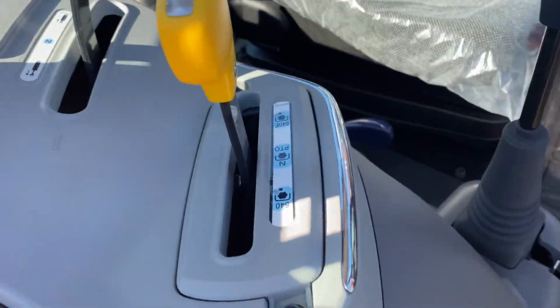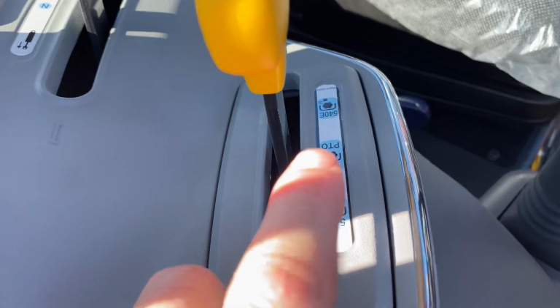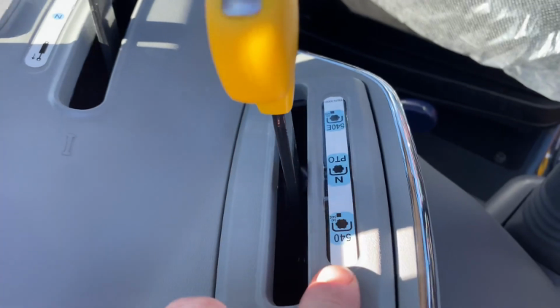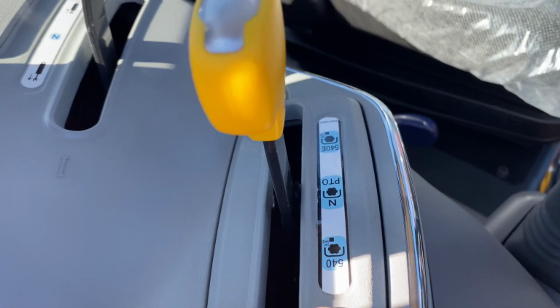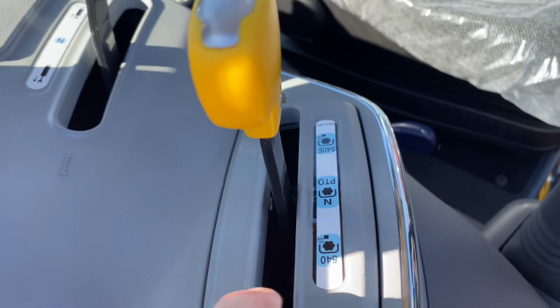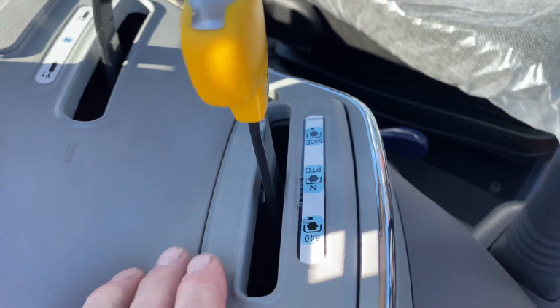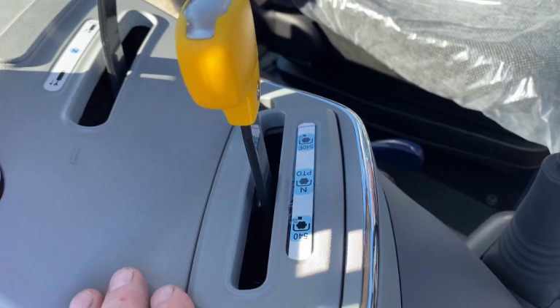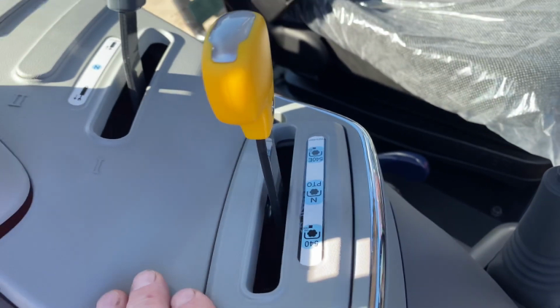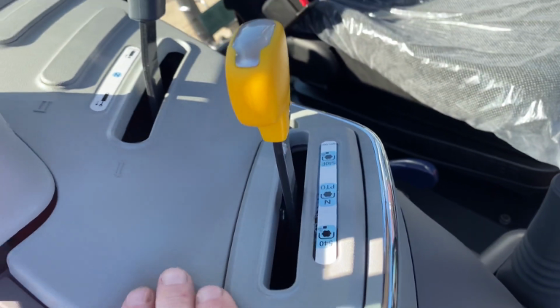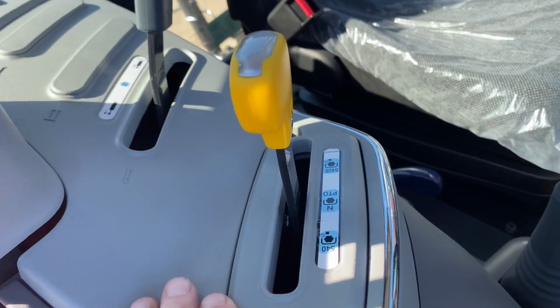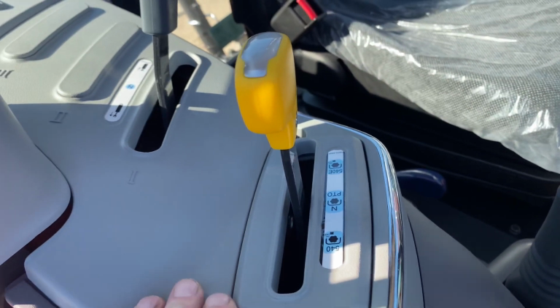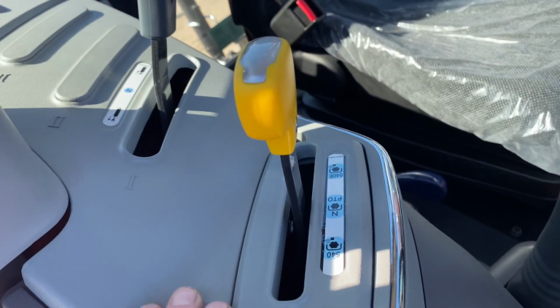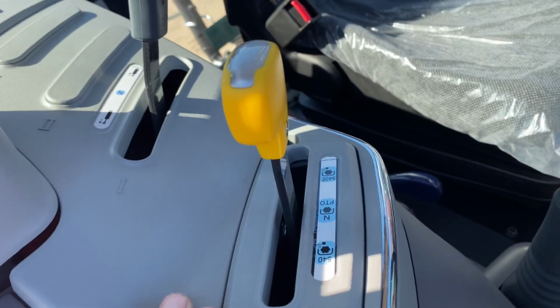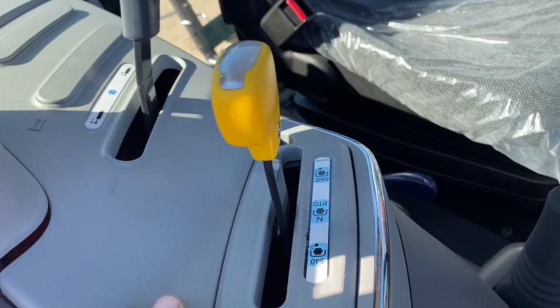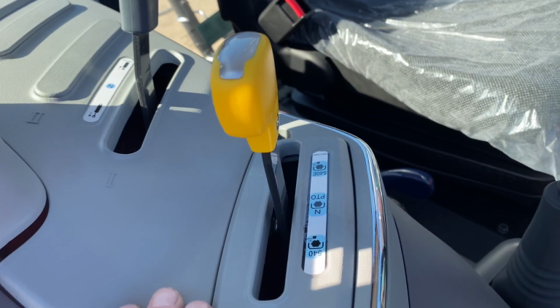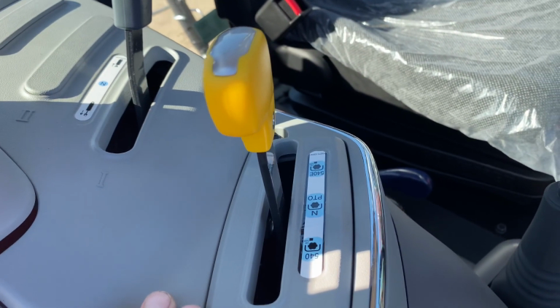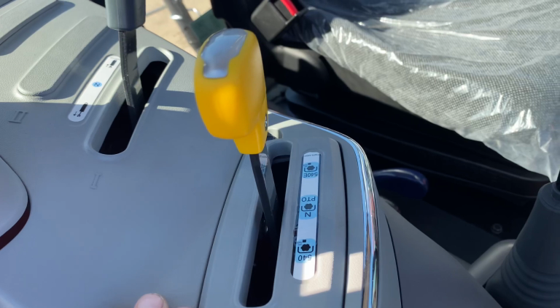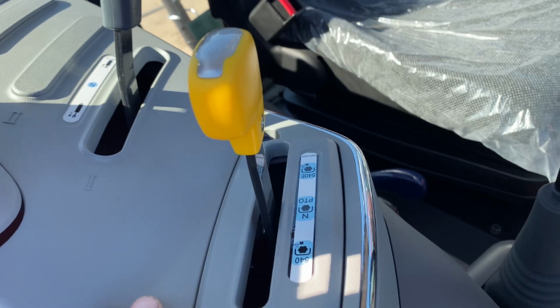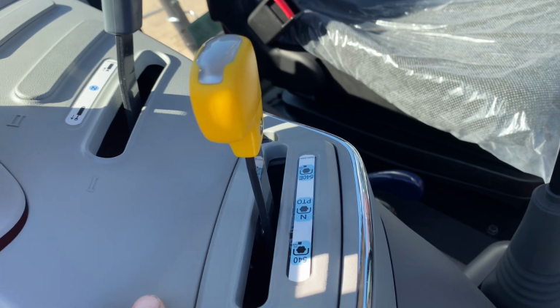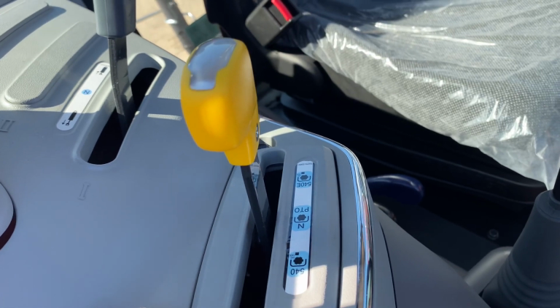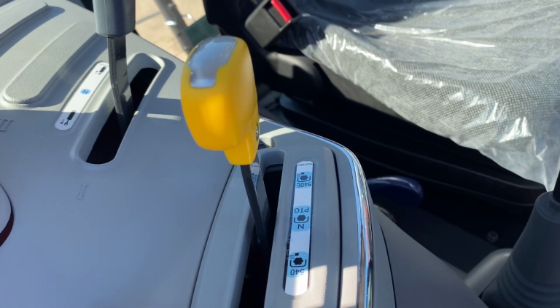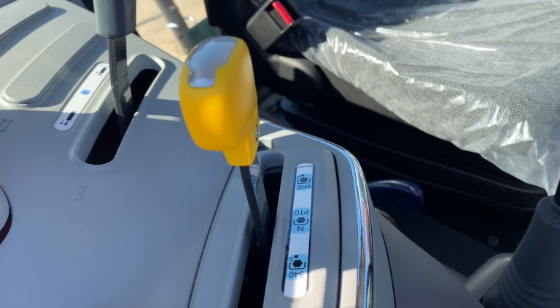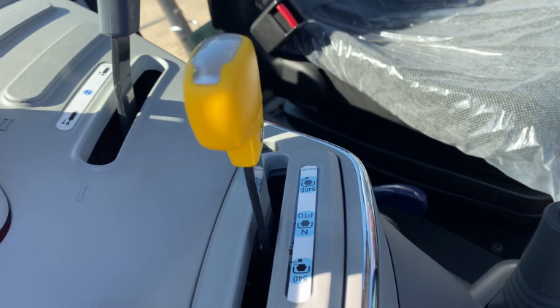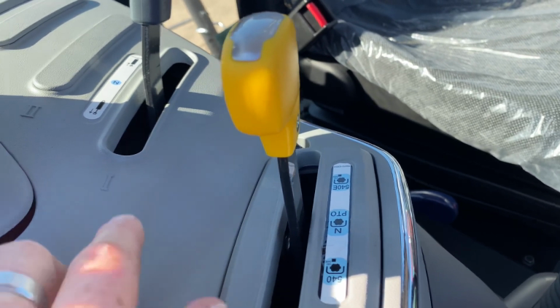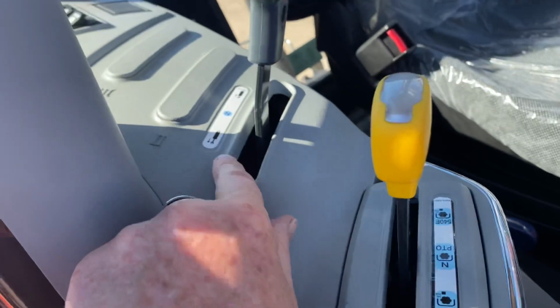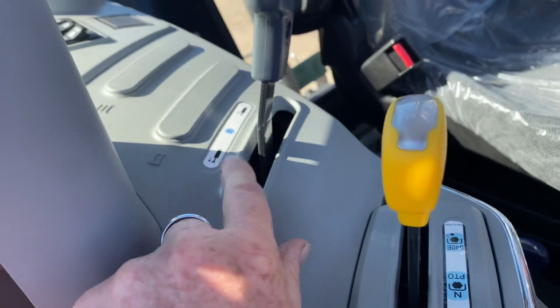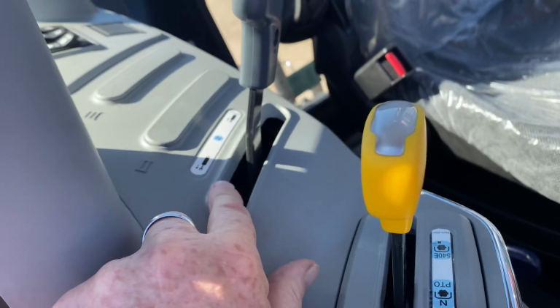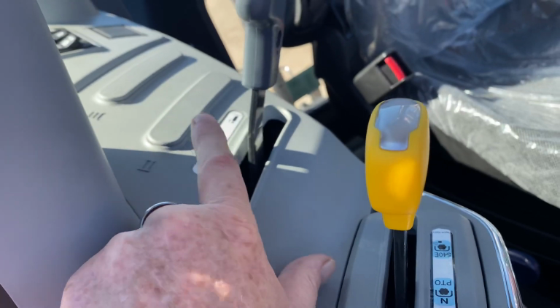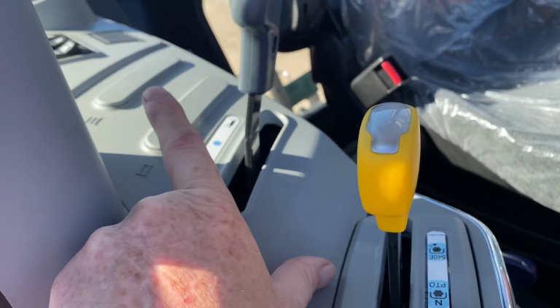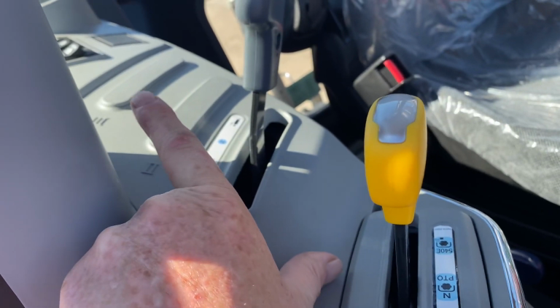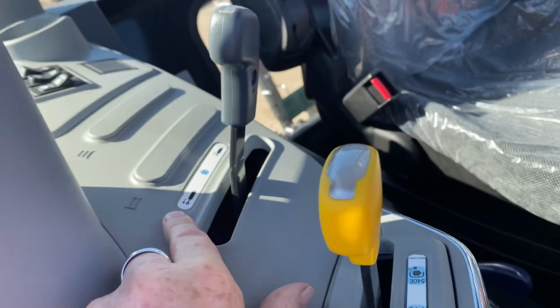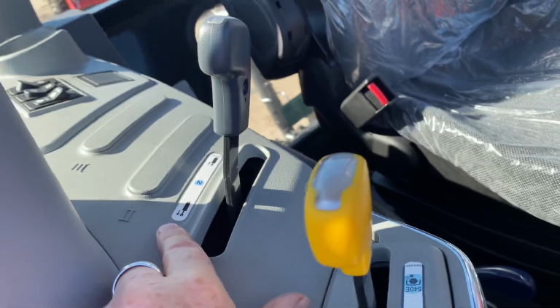Right here's going to be a 540 and a 540e. 540e is for the light economy work — it runs at a lower RPM and helps save on fuel consumption. And they have one remote and you have two more options also.